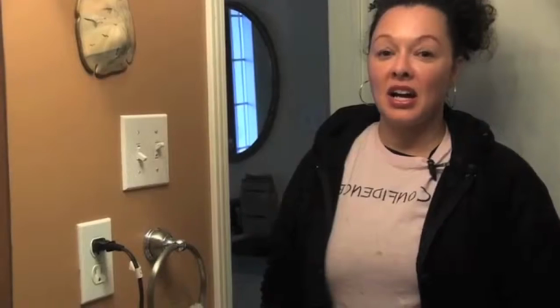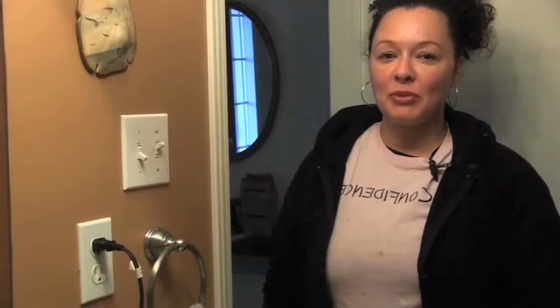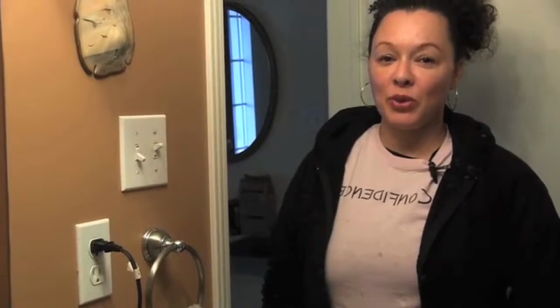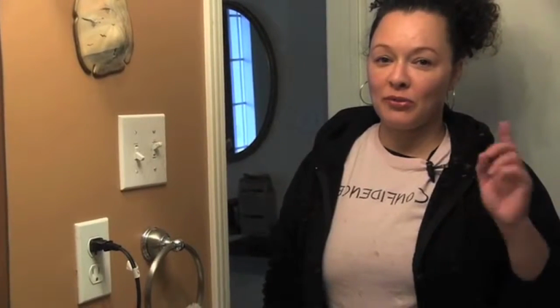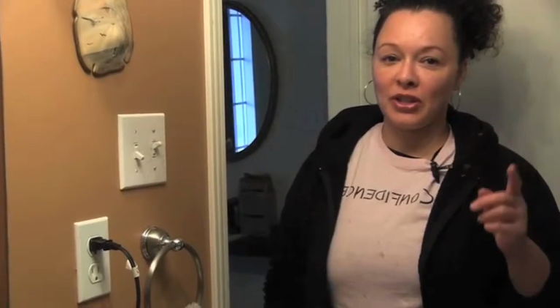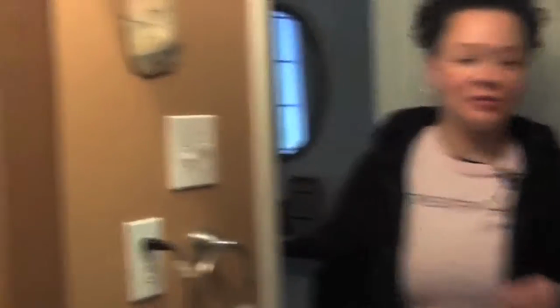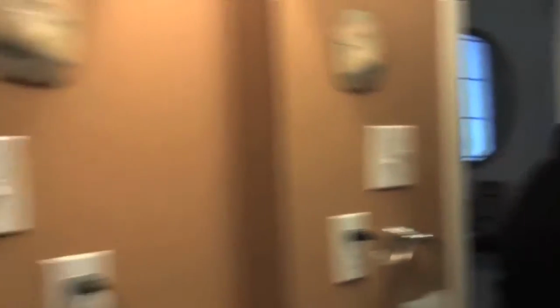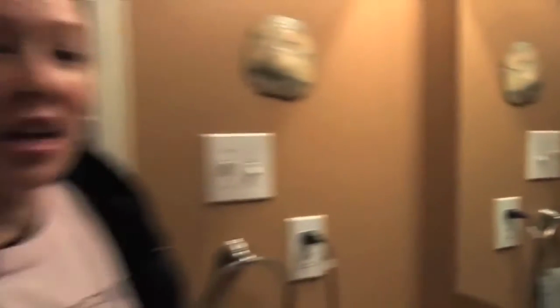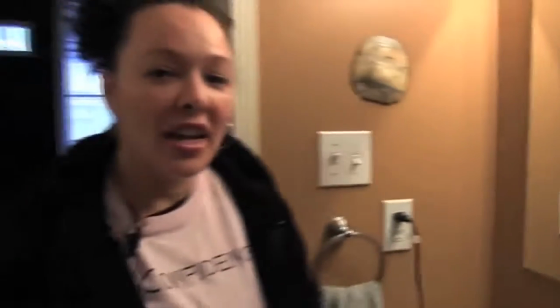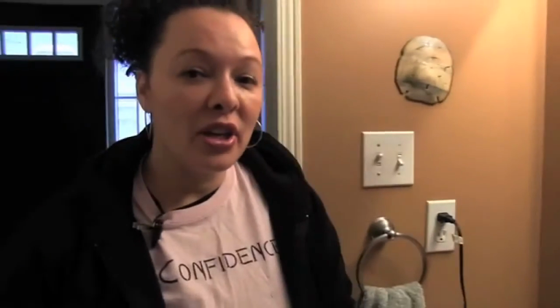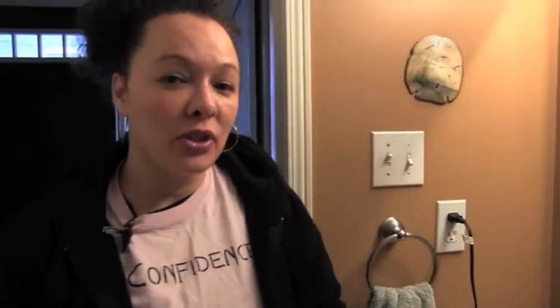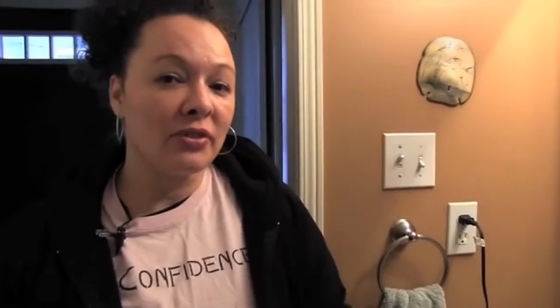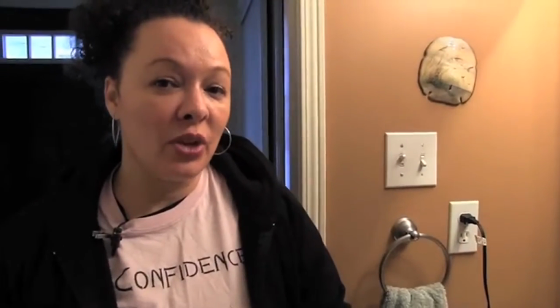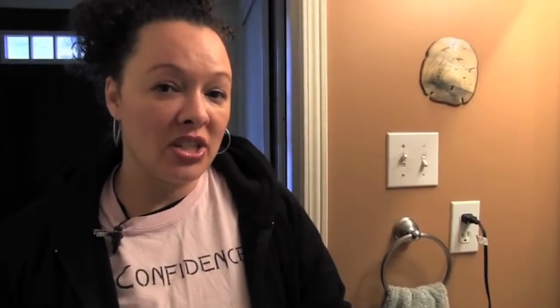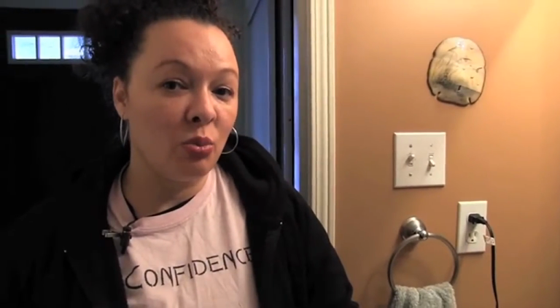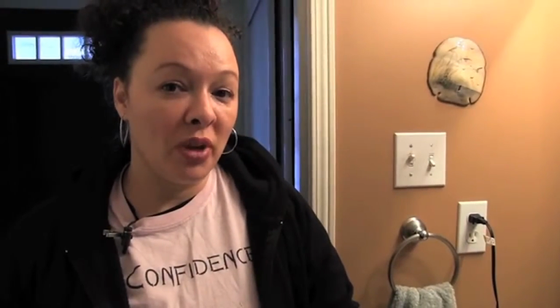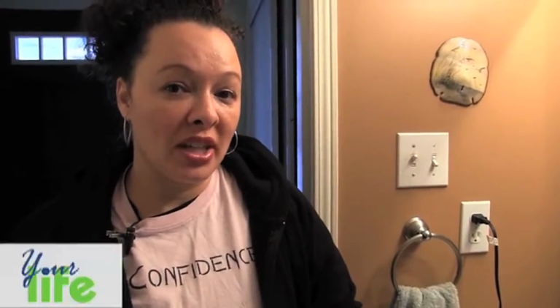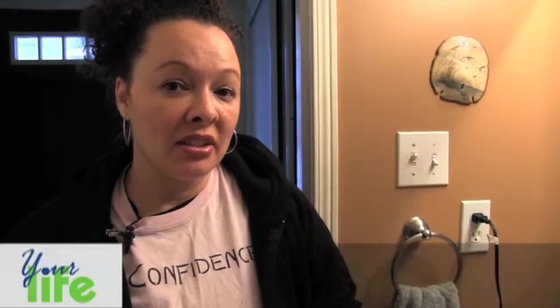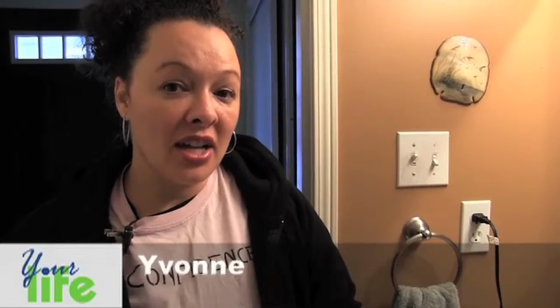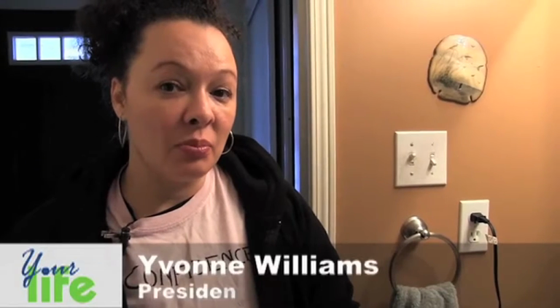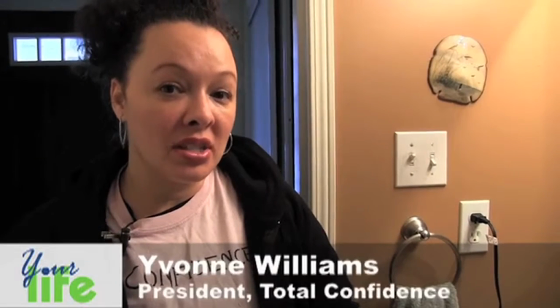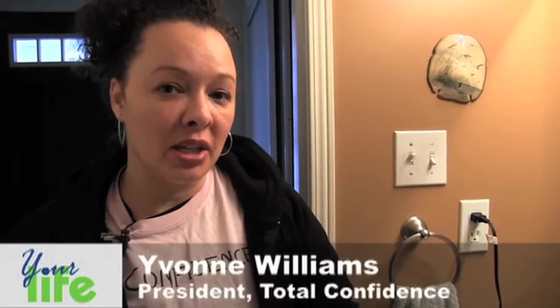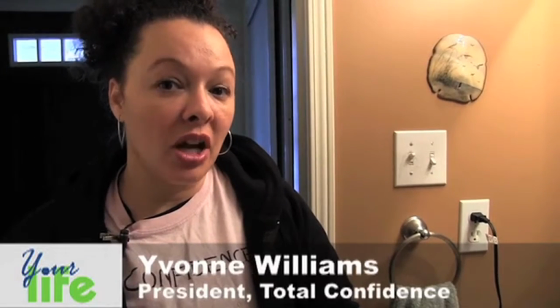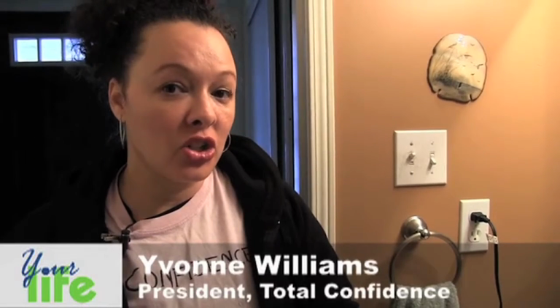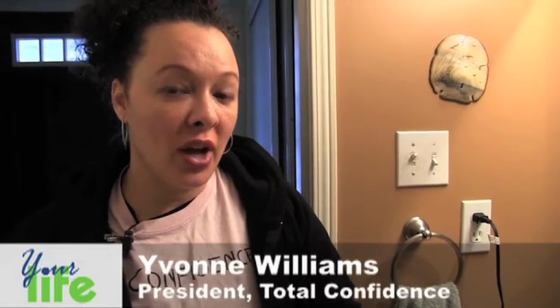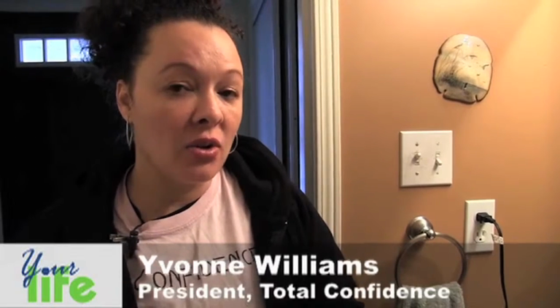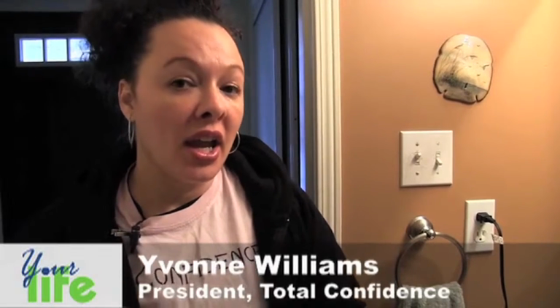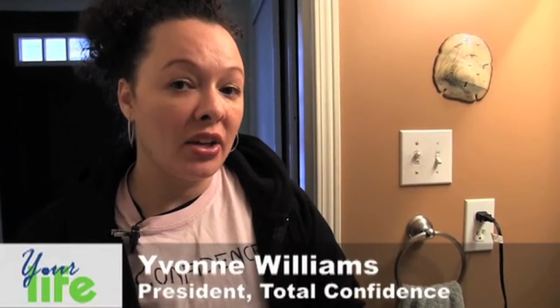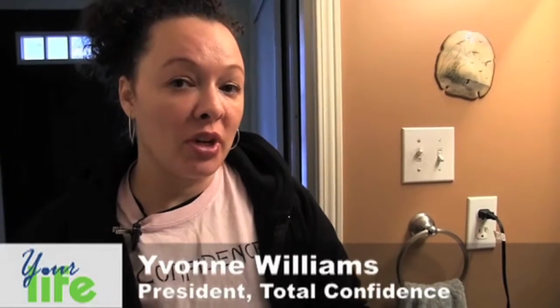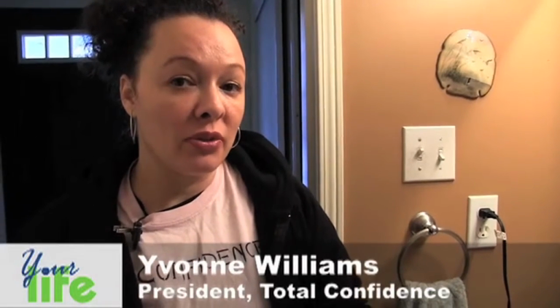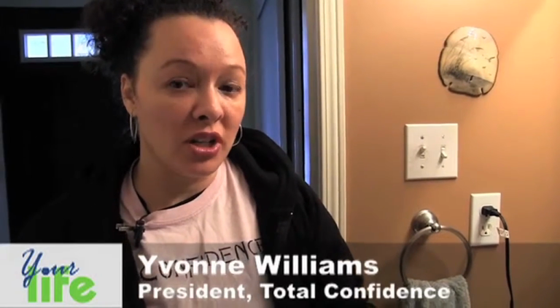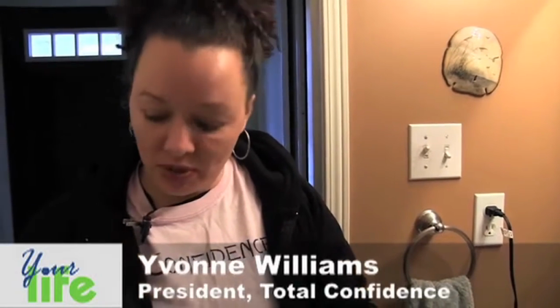Hi, I'm Yvonne Williams for Your Life. Now that you've learned everything you need to know about painting, the last step is clean up. I'm going to show you how and how to keep it out of the water table.